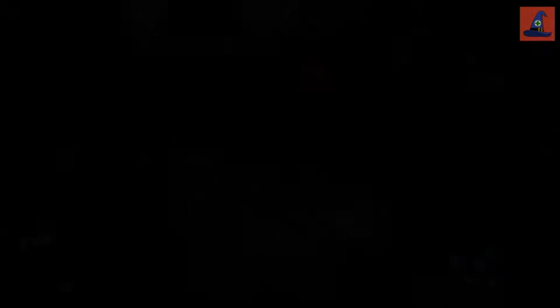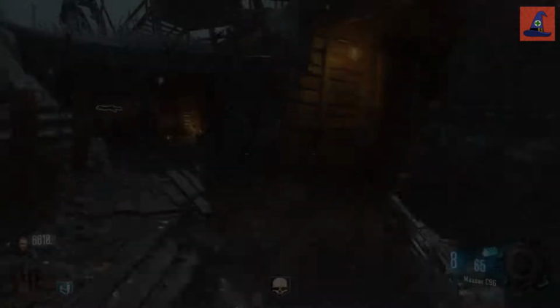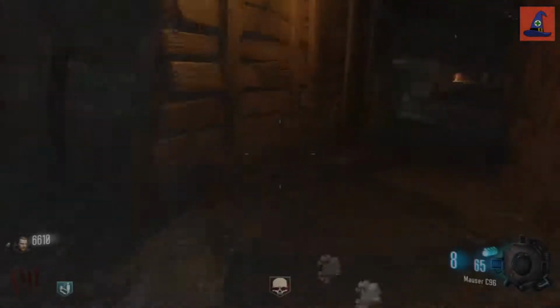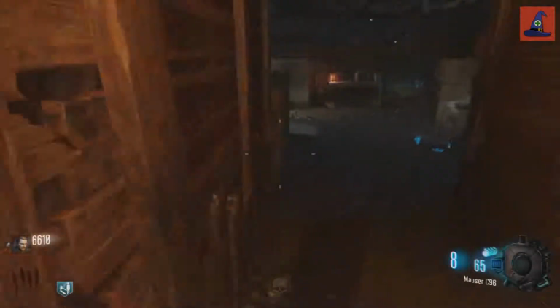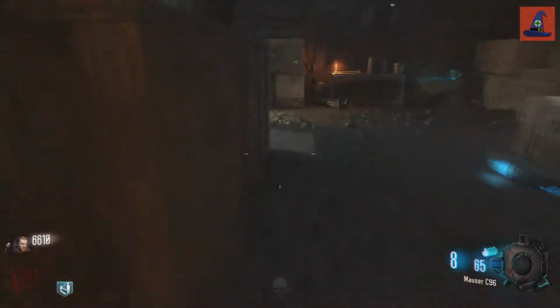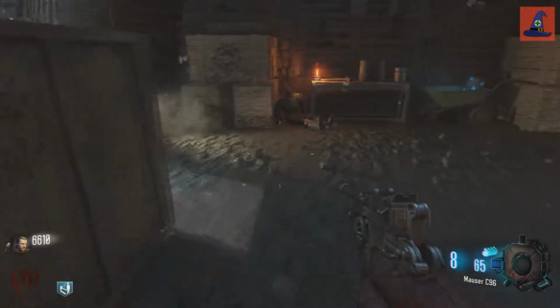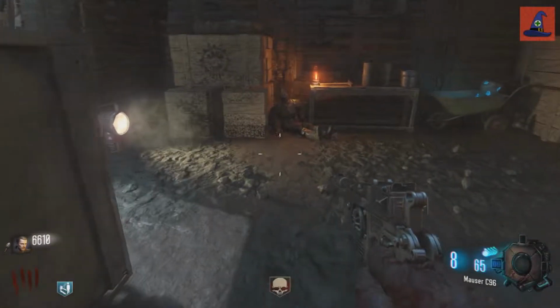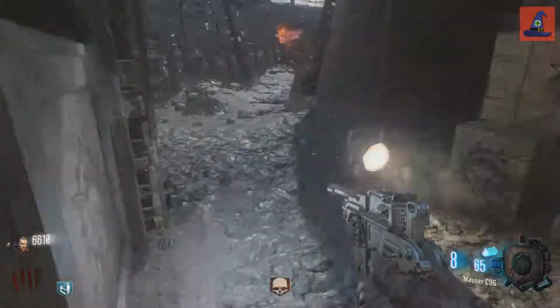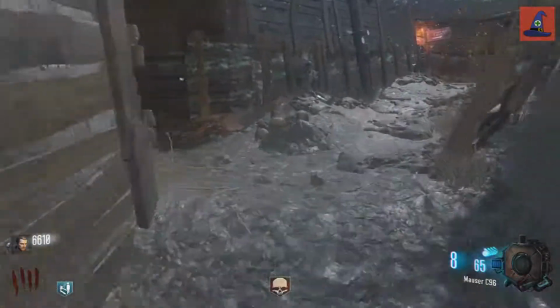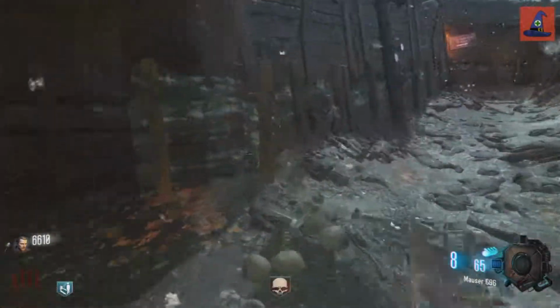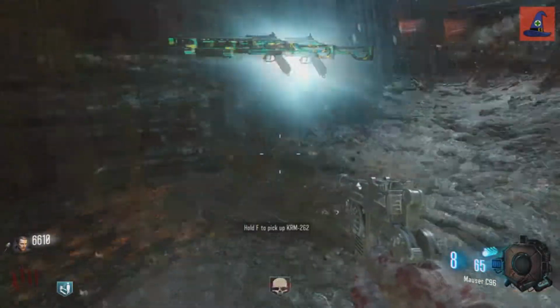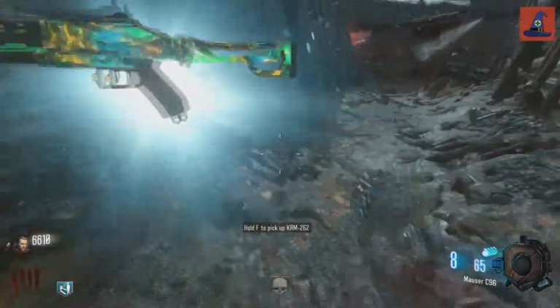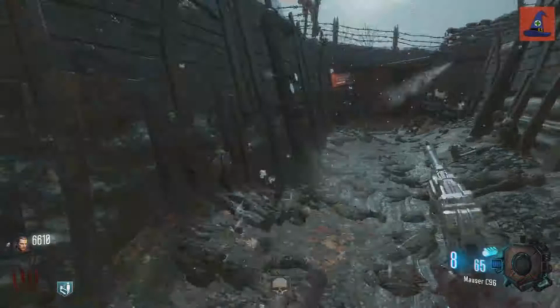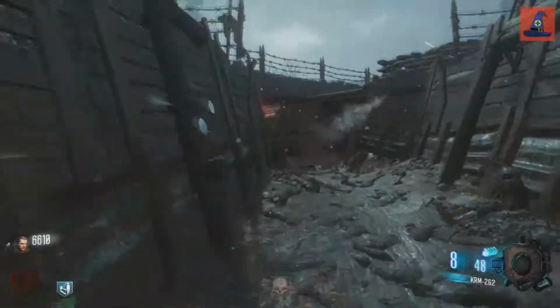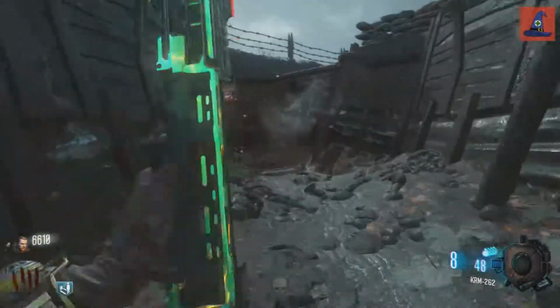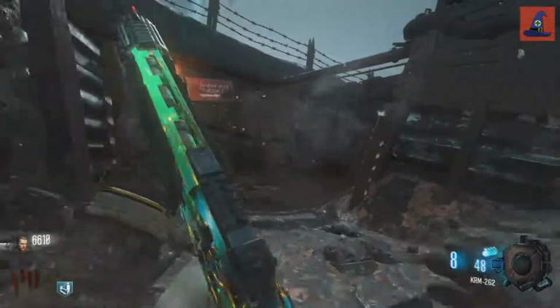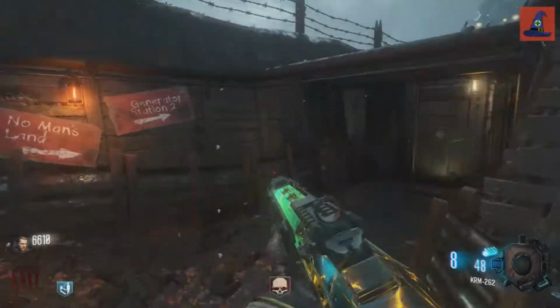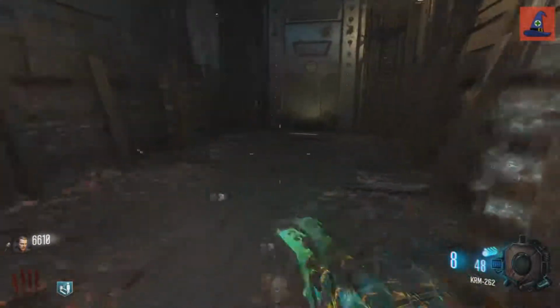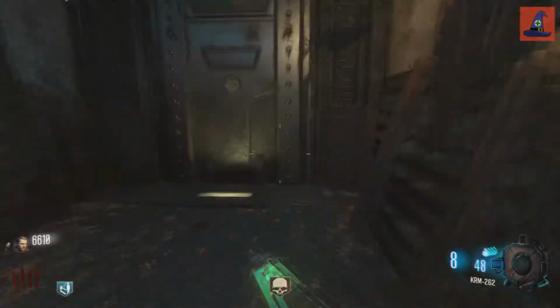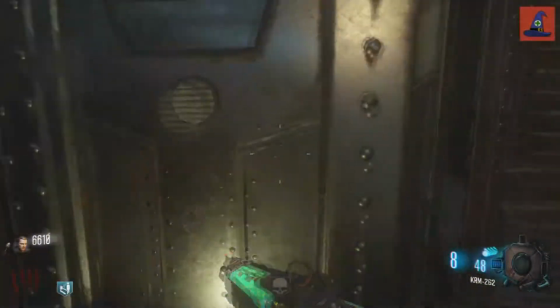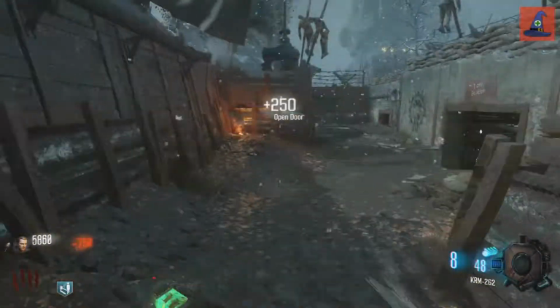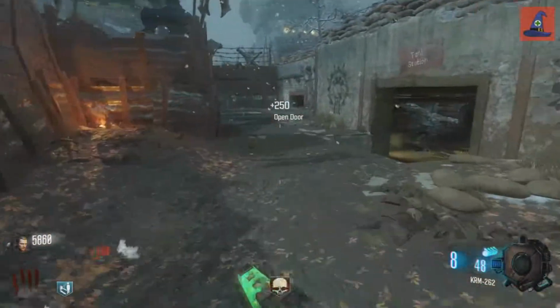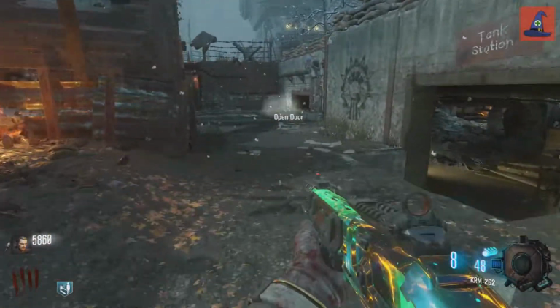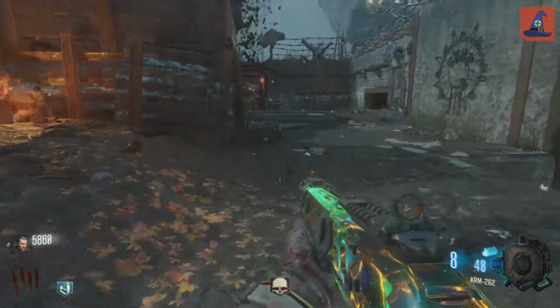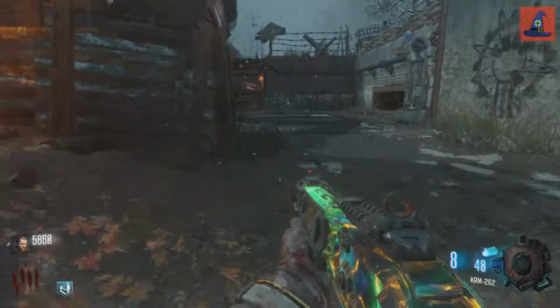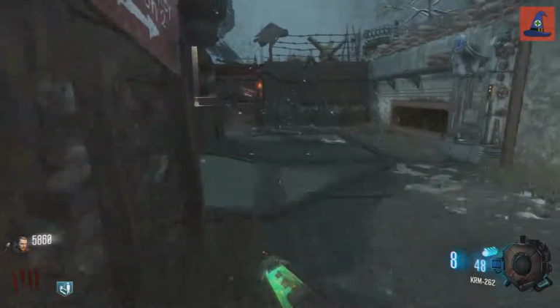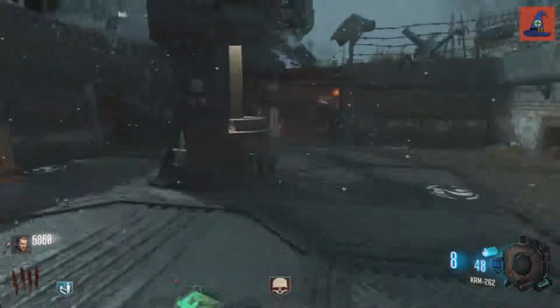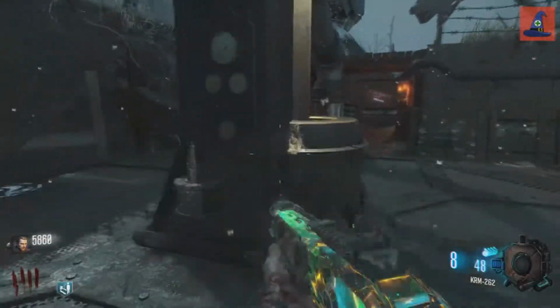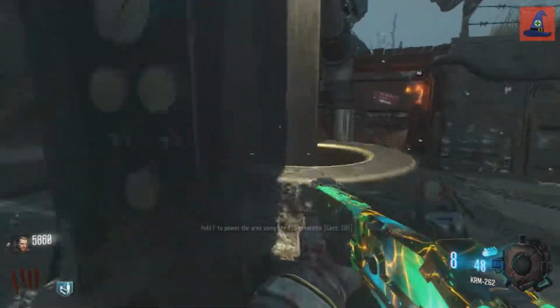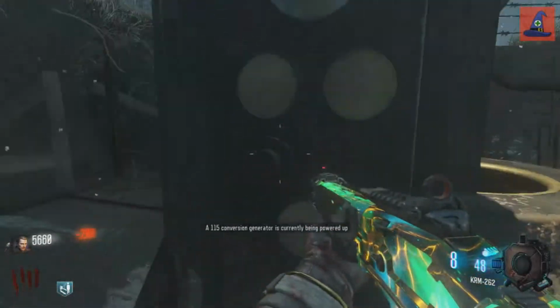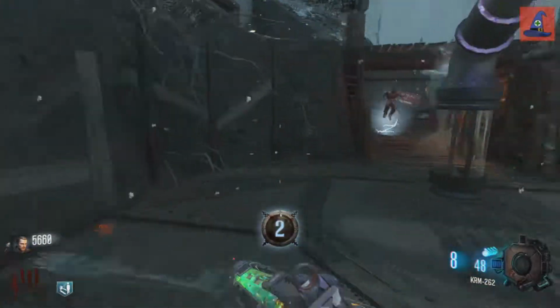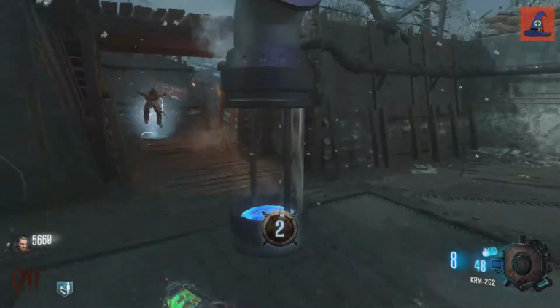Hello everyone, my name is MedicalWizard16, and today I'm going to be showing you how to obtain the G-Strike bomb on the Black Ops 3 map Origins. They act exactly like monkey bombs, except the explosion comes from bomber planes, and they're also used in the main easter egg of the map.